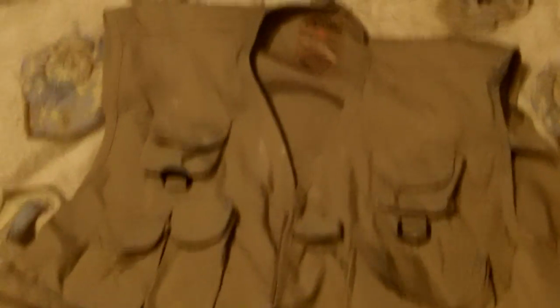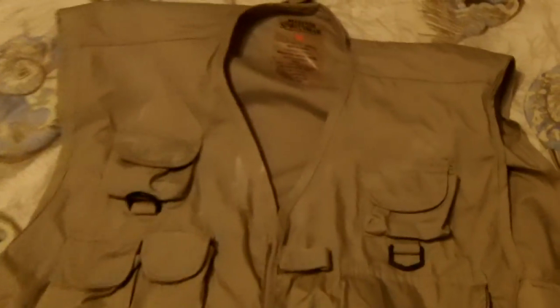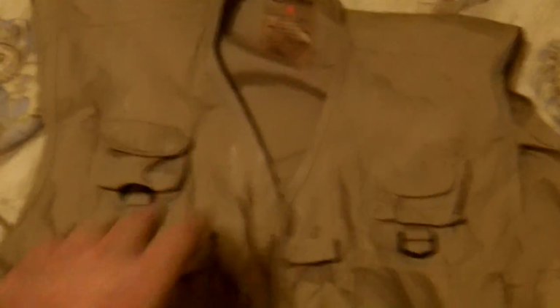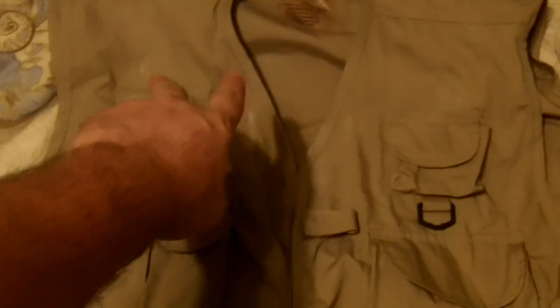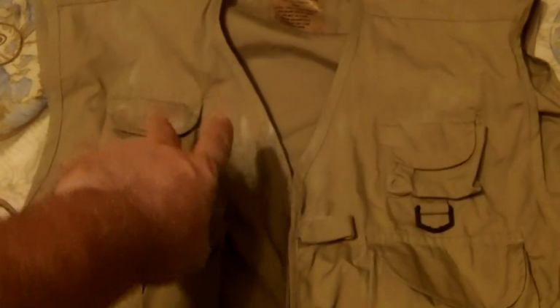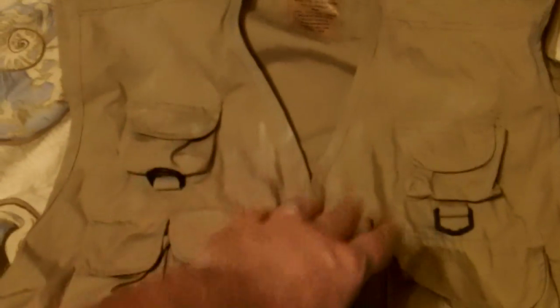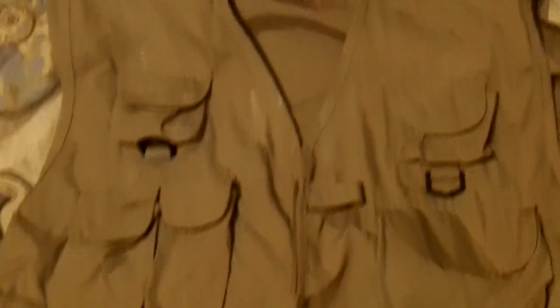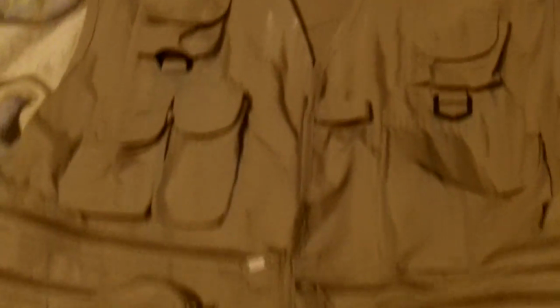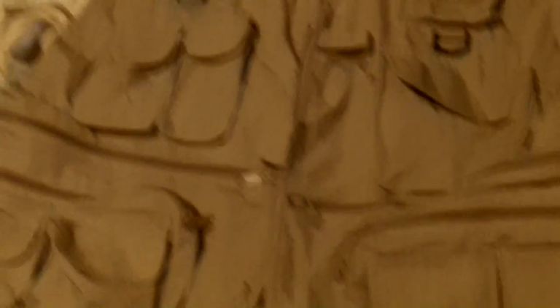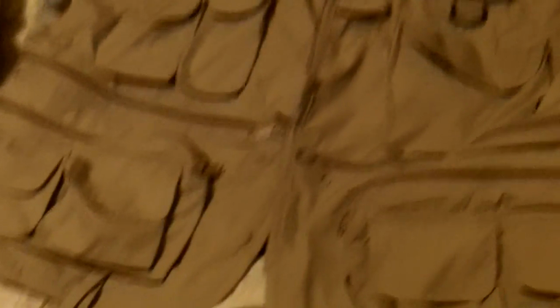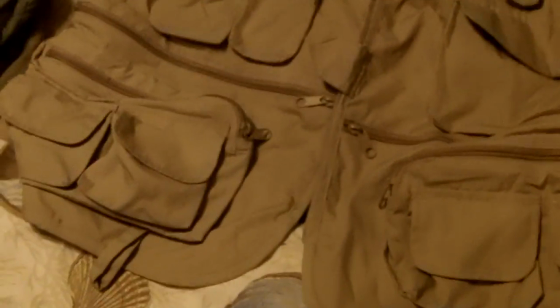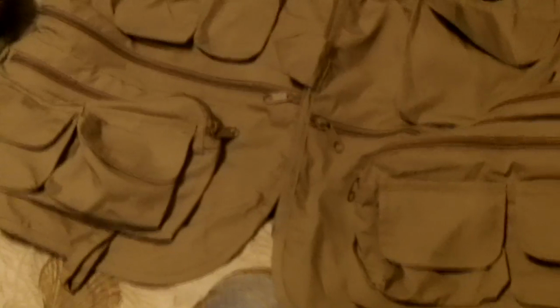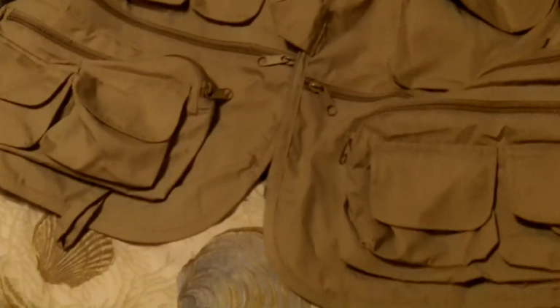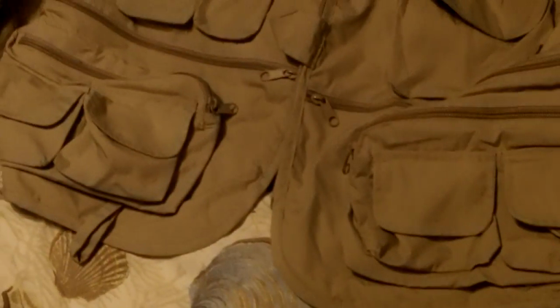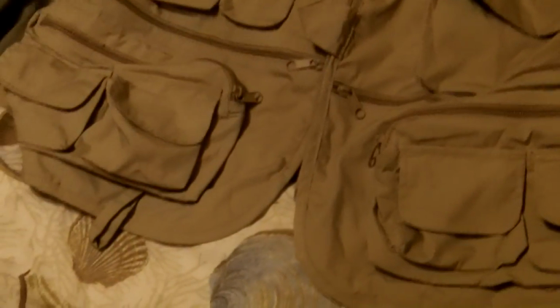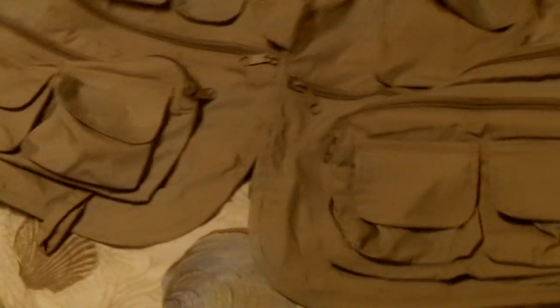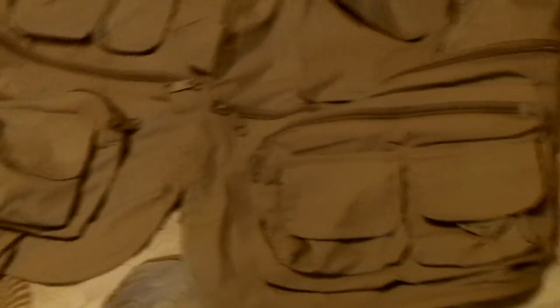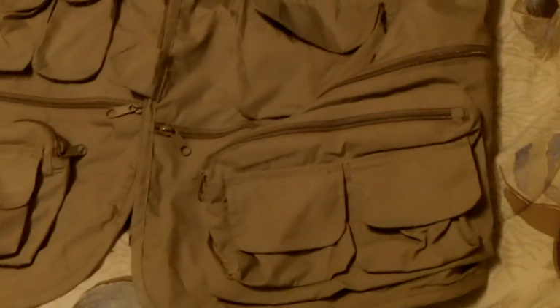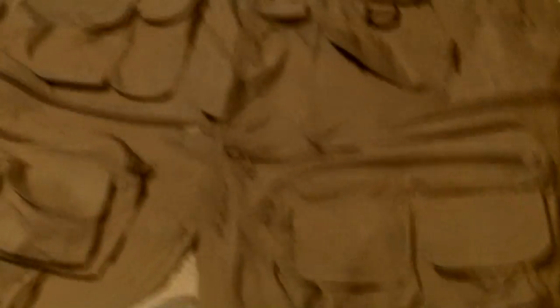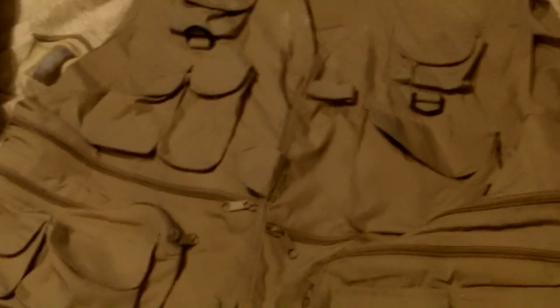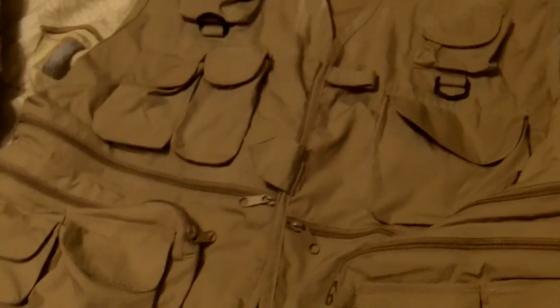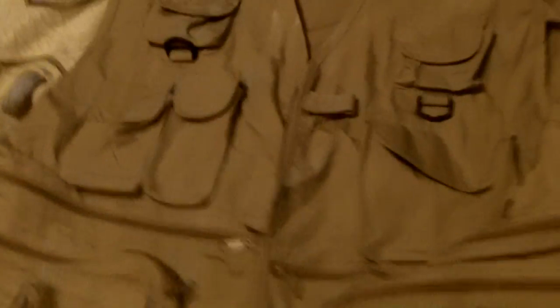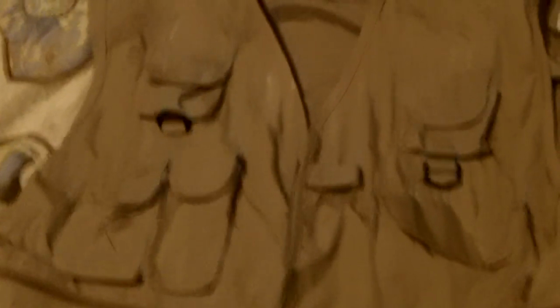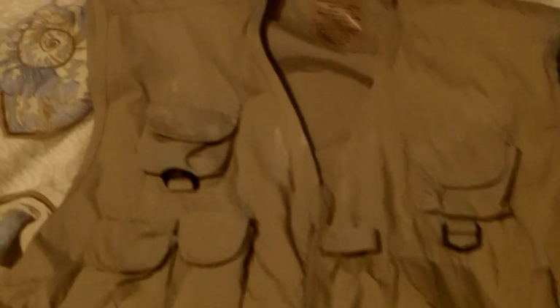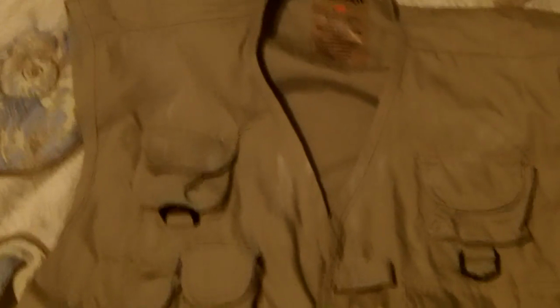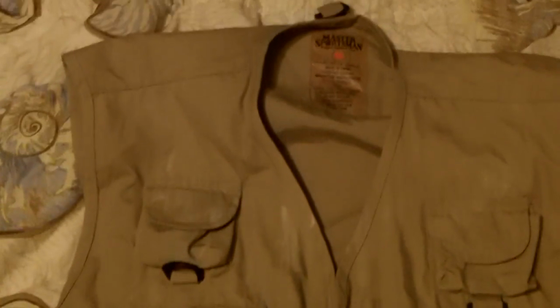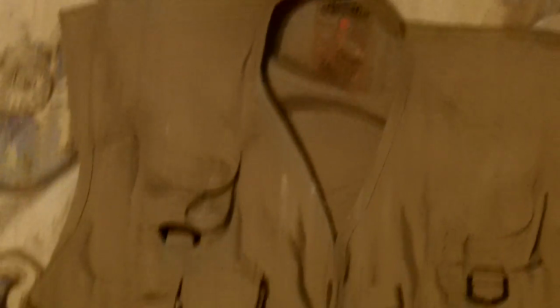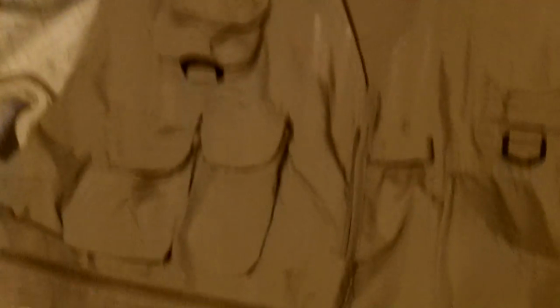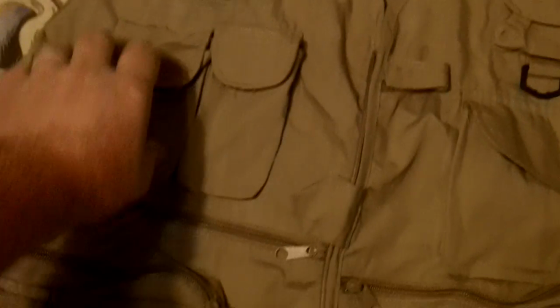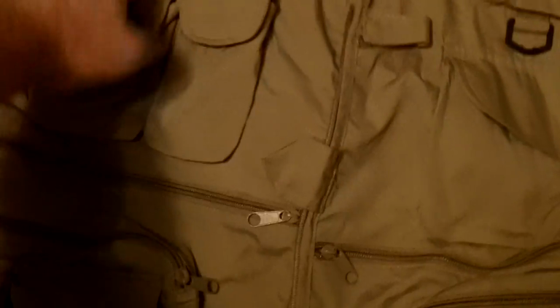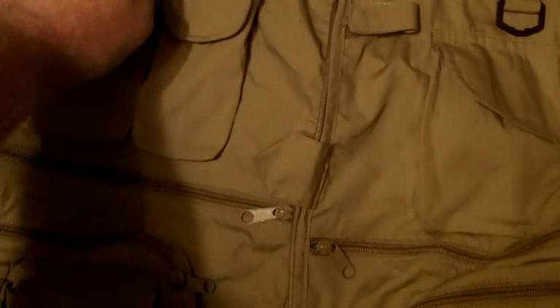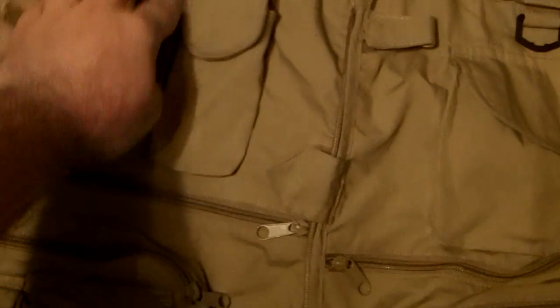Here's a couple of my vests. This is my vest that I use more for photography and stuff, but I do use it for fishing if I need it. Mainly it's for photography and stuff like that, which has my D-rings.